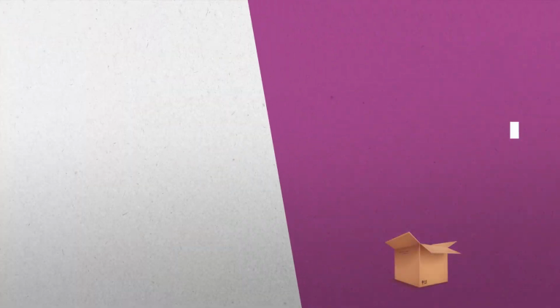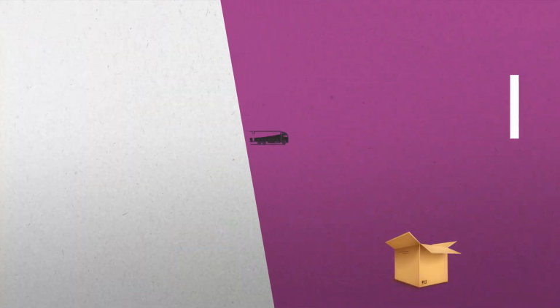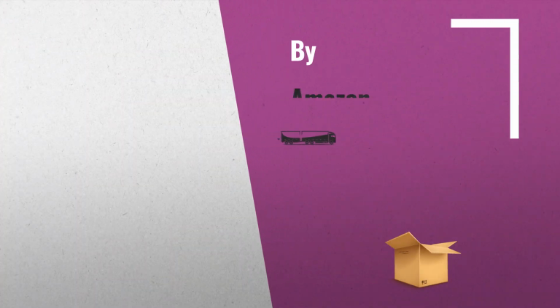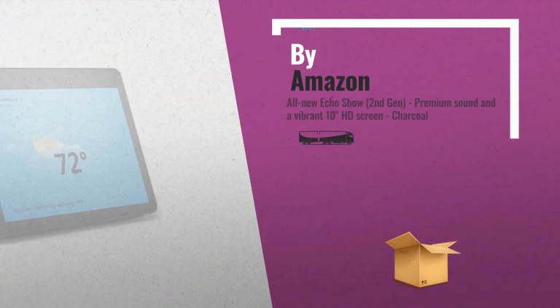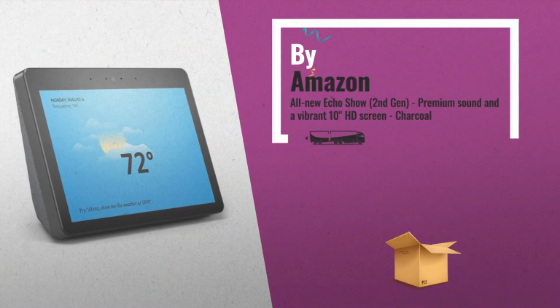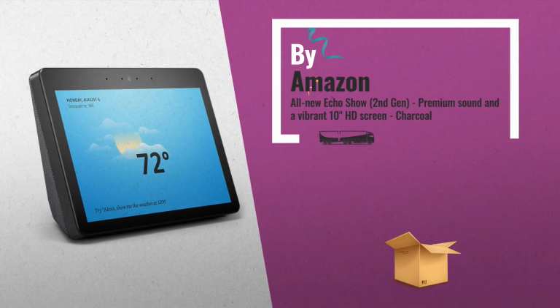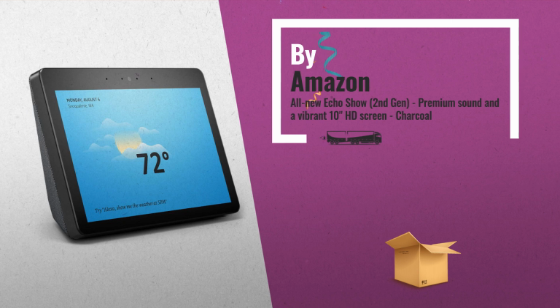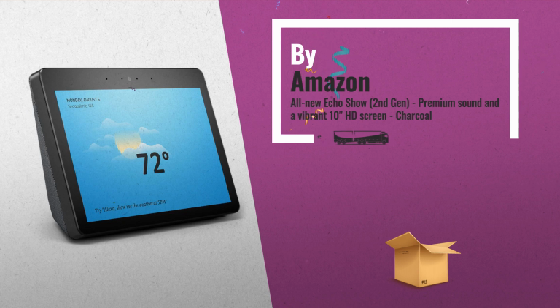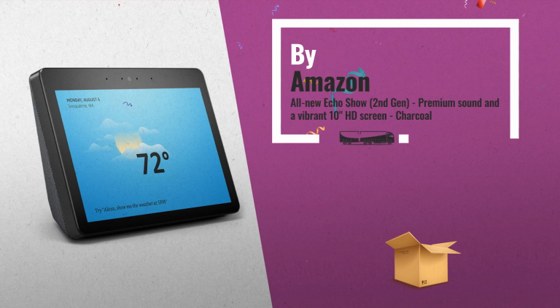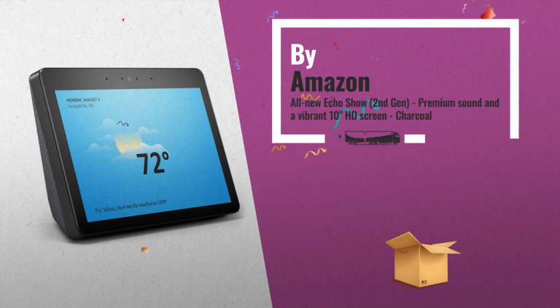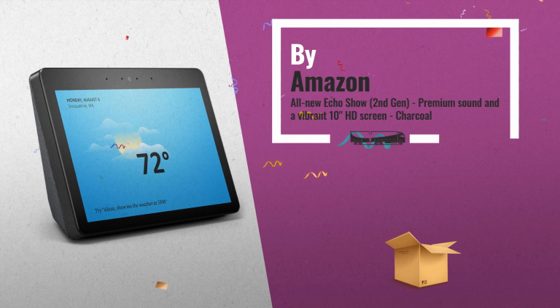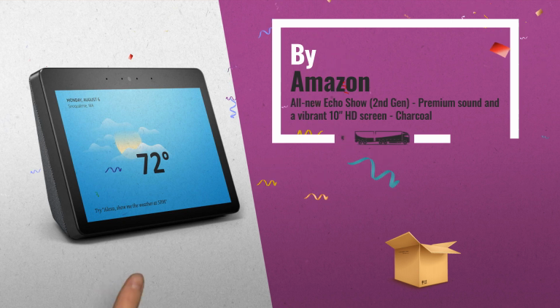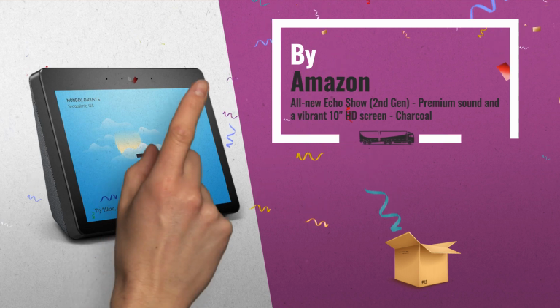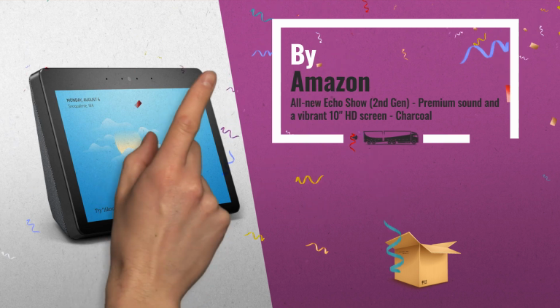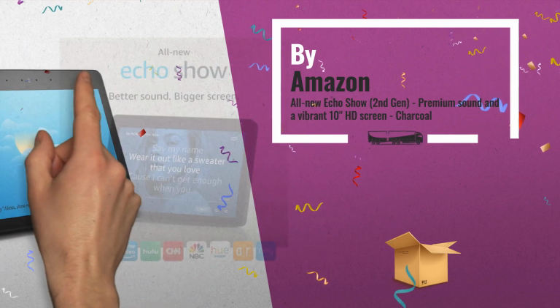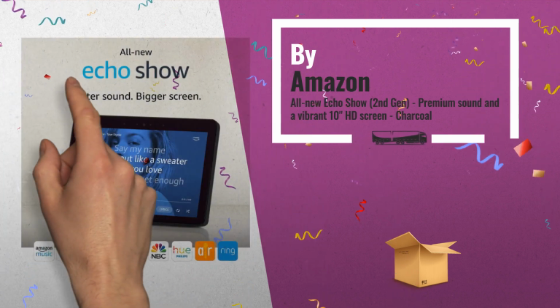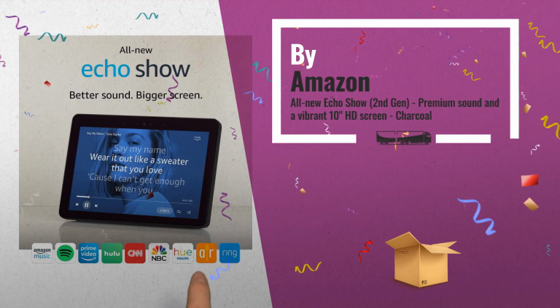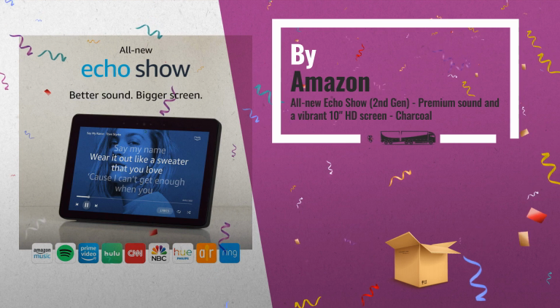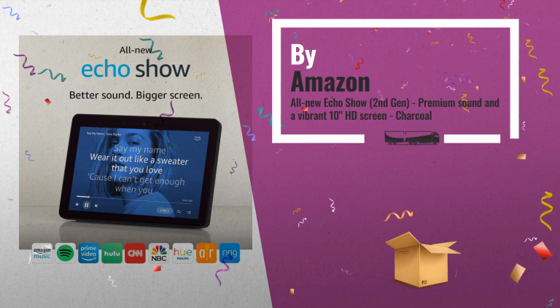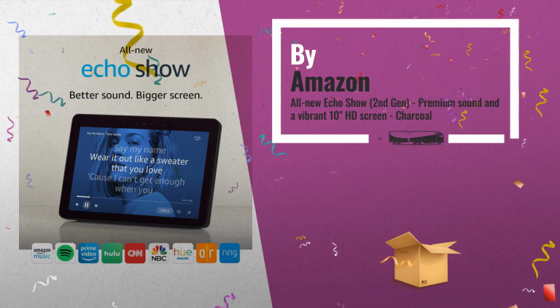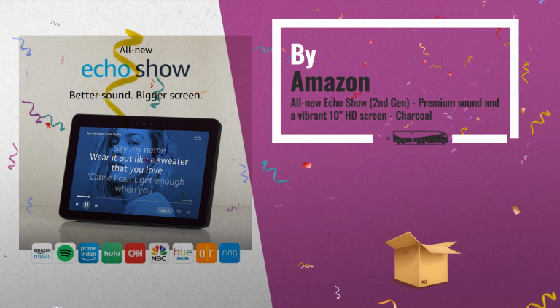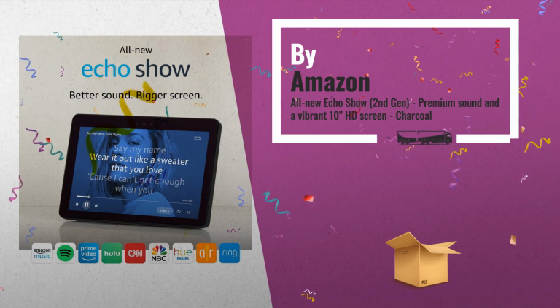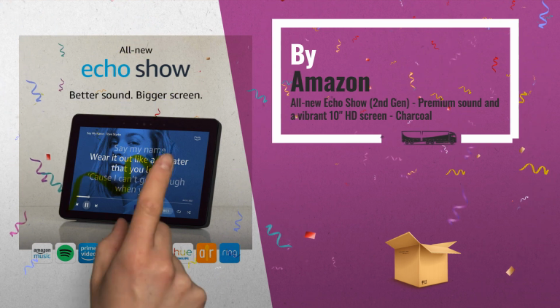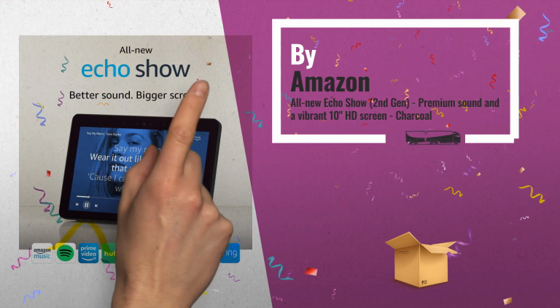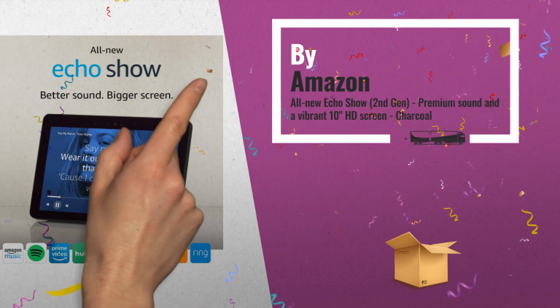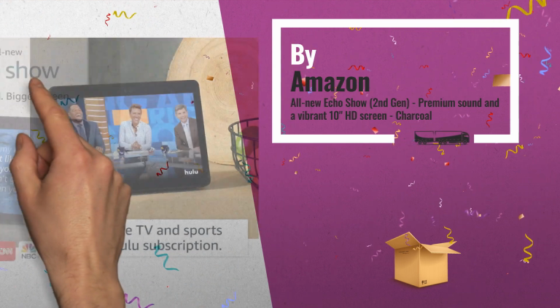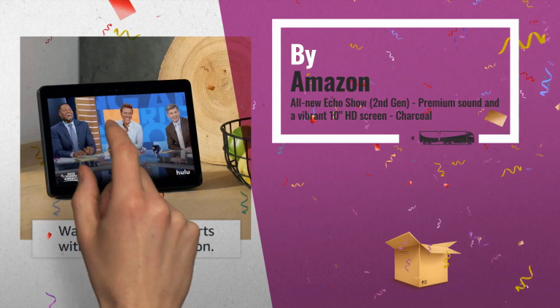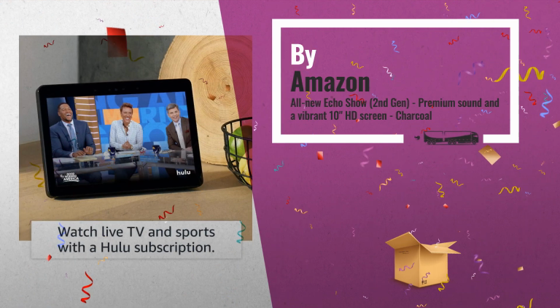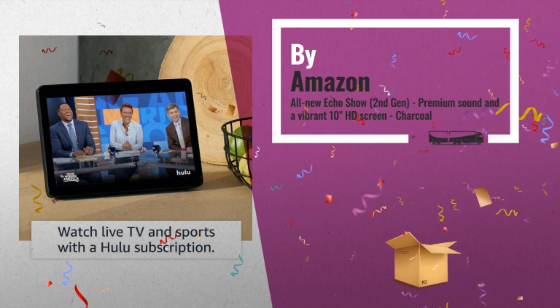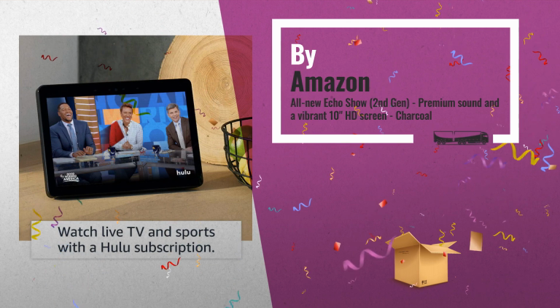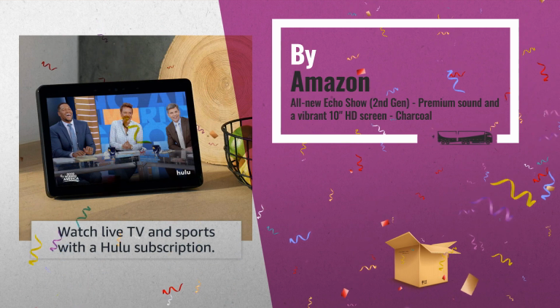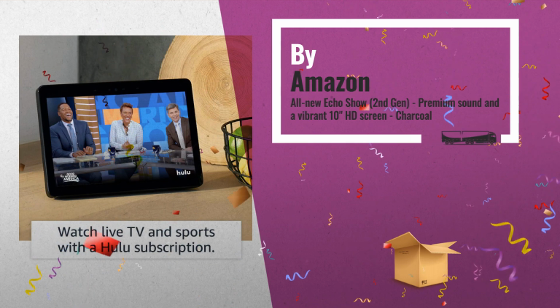Number 1: all-new Echo Show second-gen, premium sound and a vibrant 10-inch HD screen. With a vibrant 10-inch HD screen for watching videos, movies, and TV shows in a new fabric design, by Amazon.